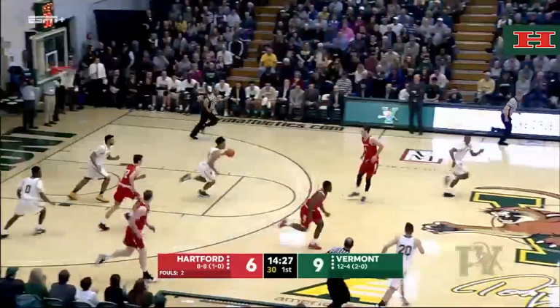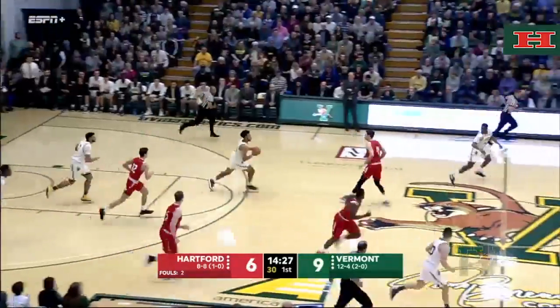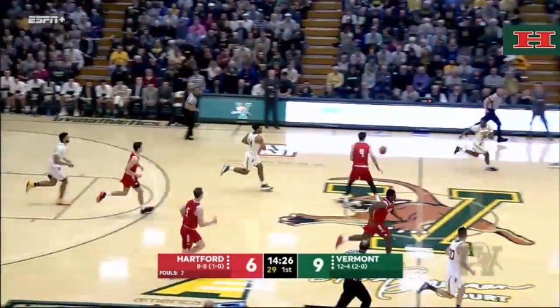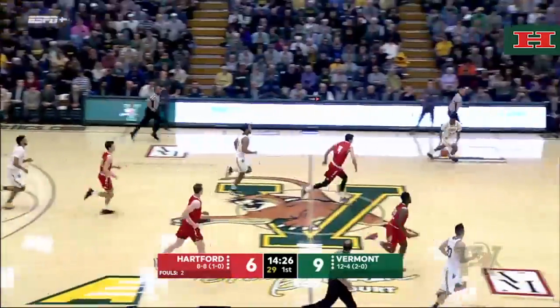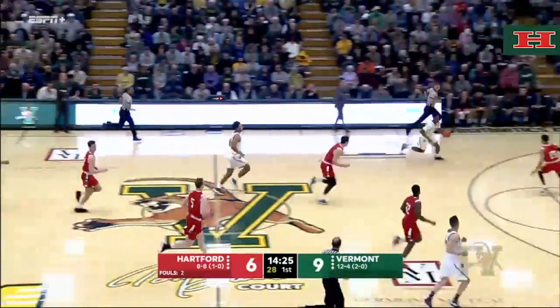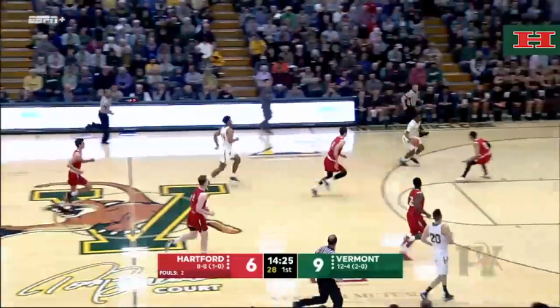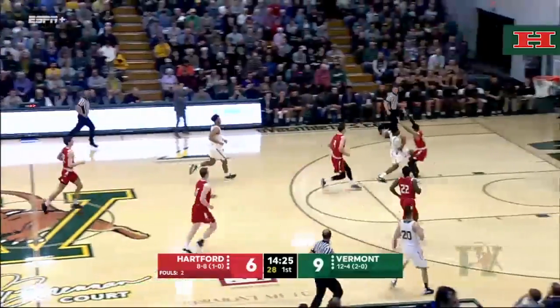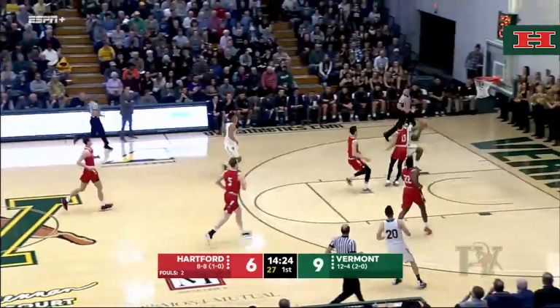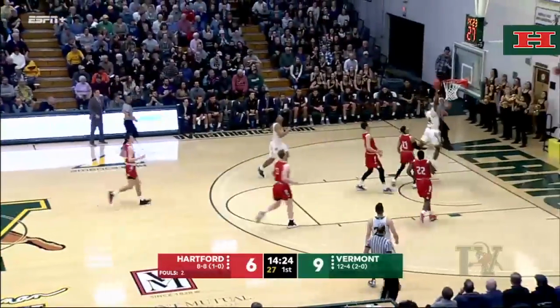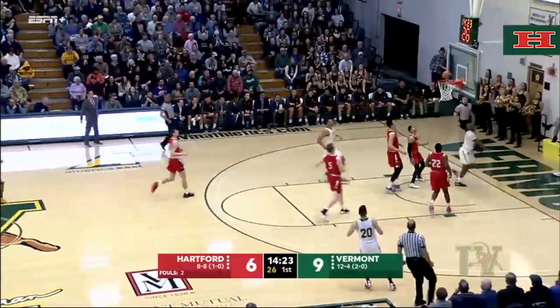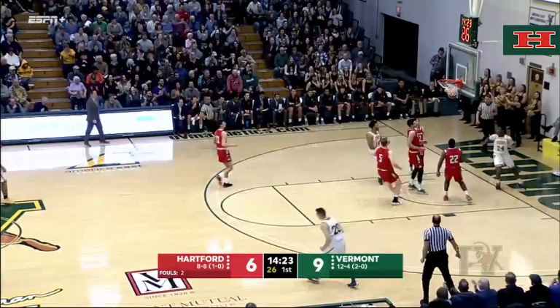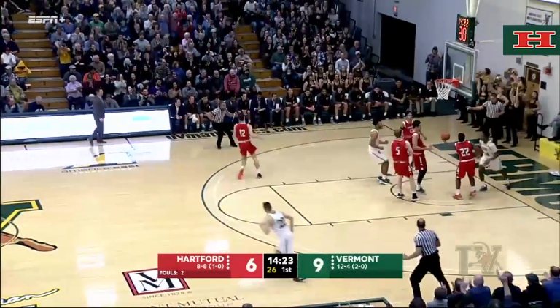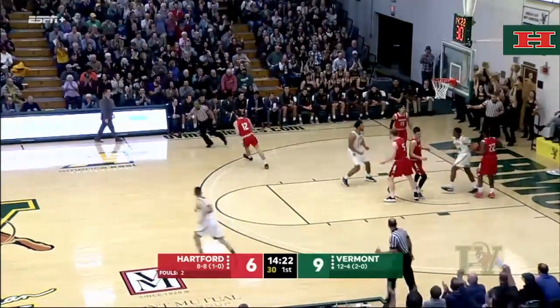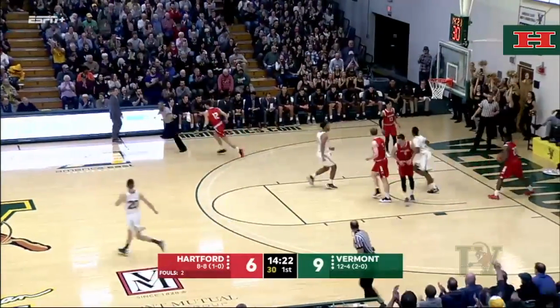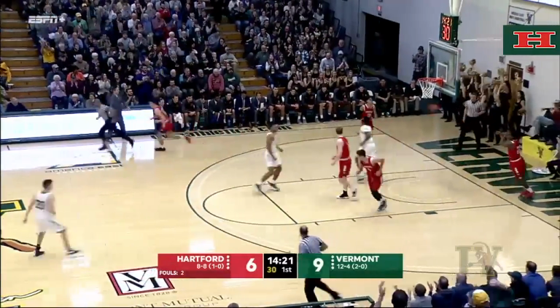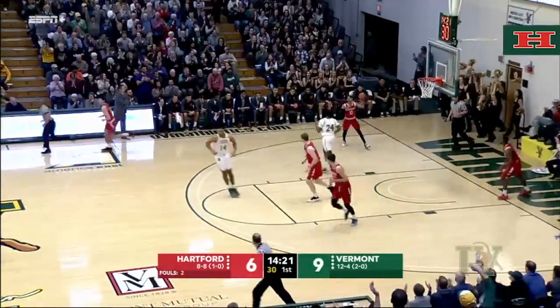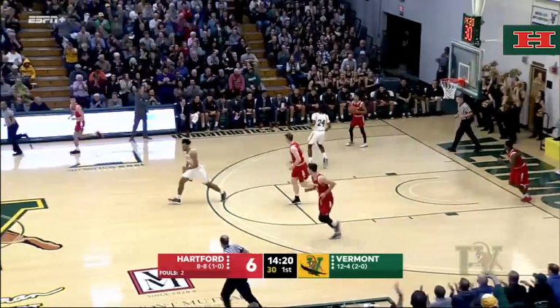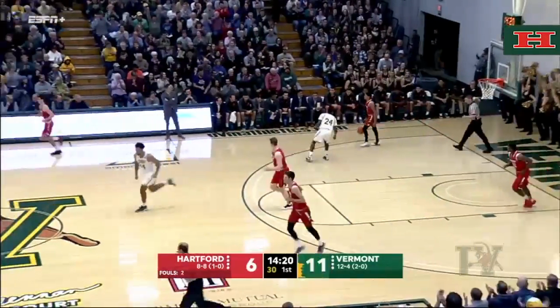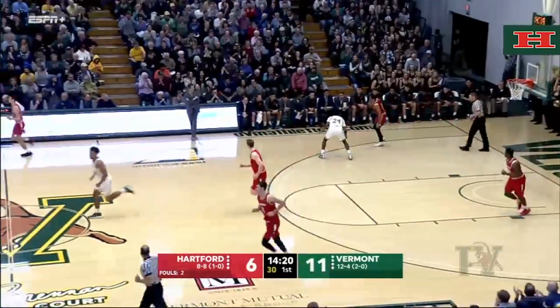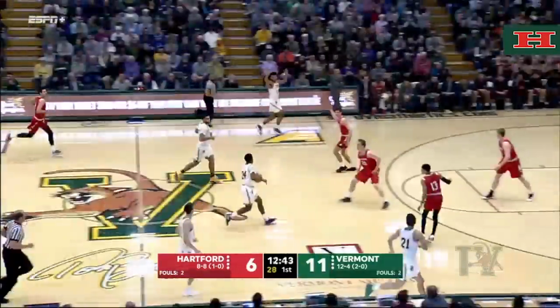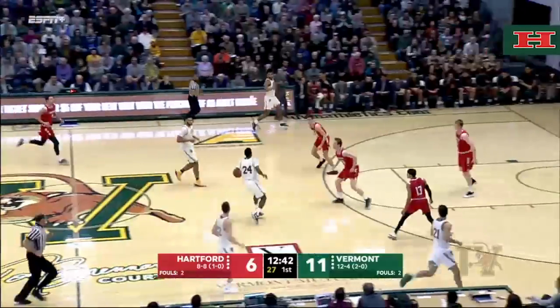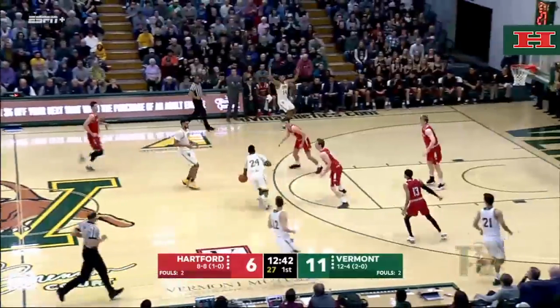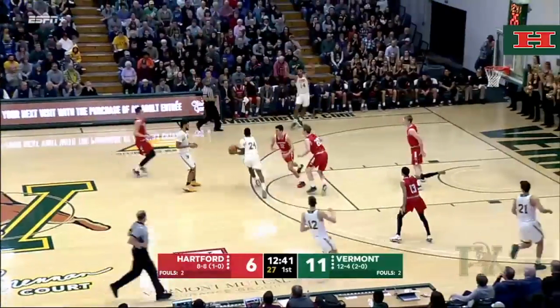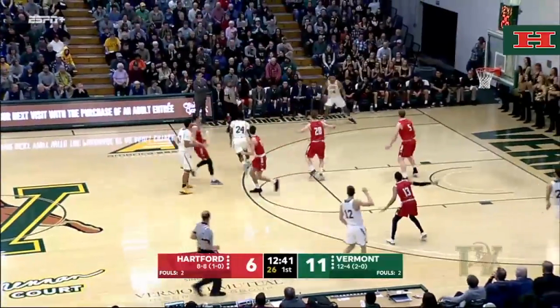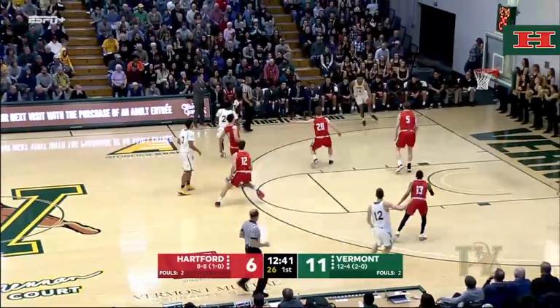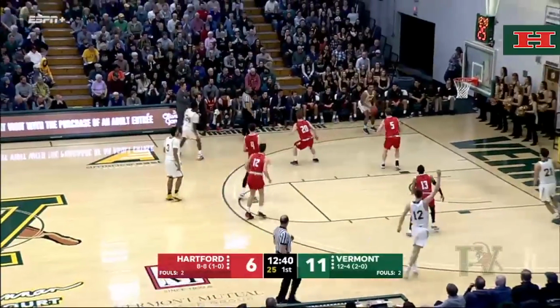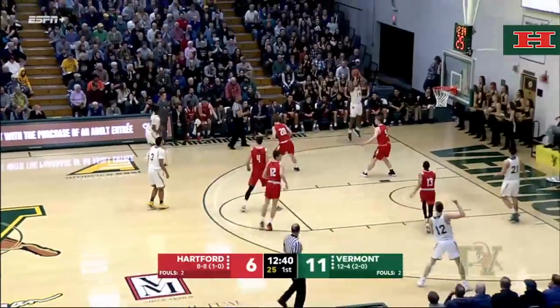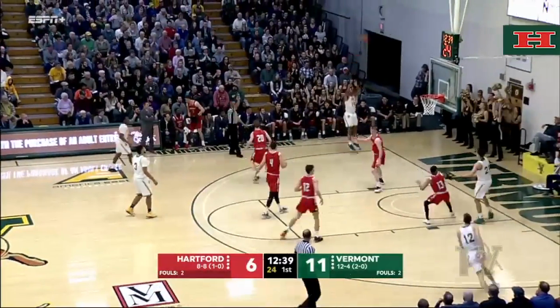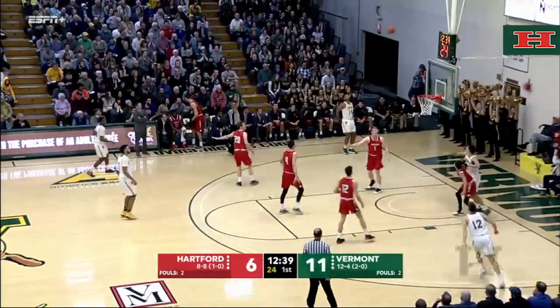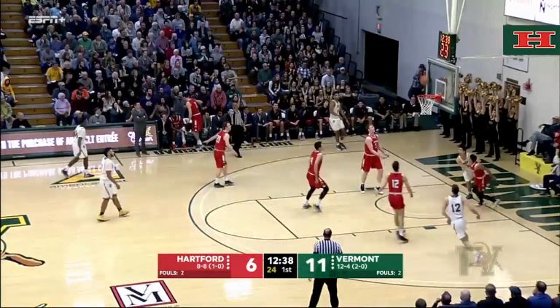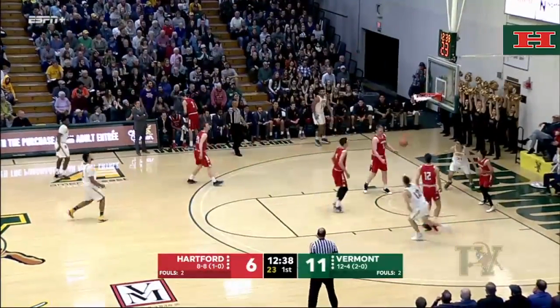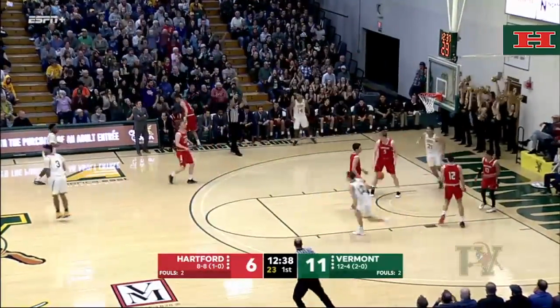Isaiah Maul. Now Shungu to the rock for two — that's a nice move by Ben Shungu right there. And now it's Shungu bouncing it off for Isaiah Maul from the corner for three — nails it.